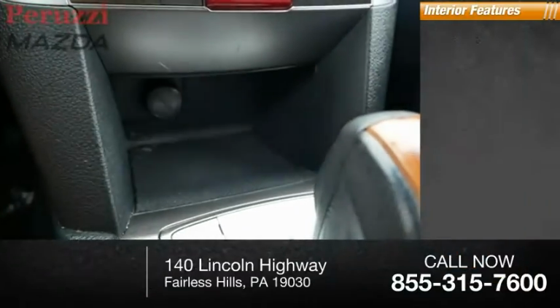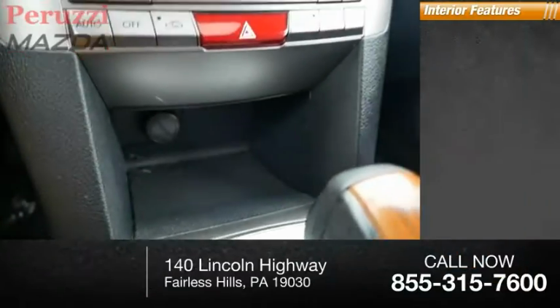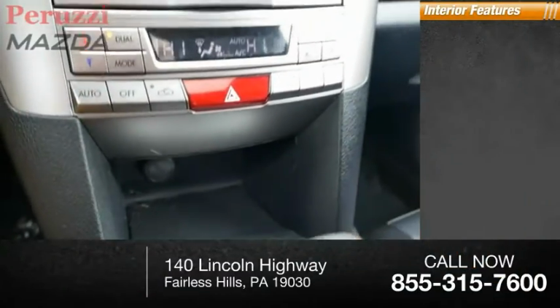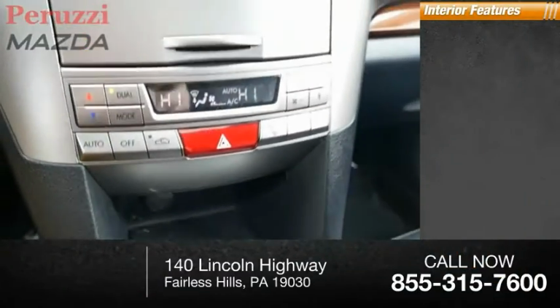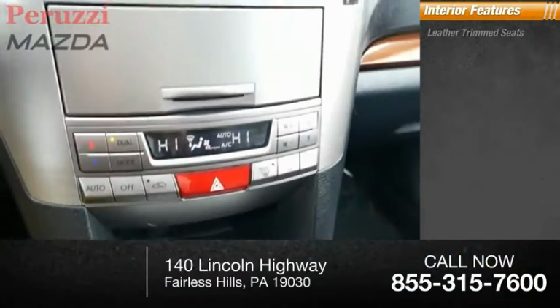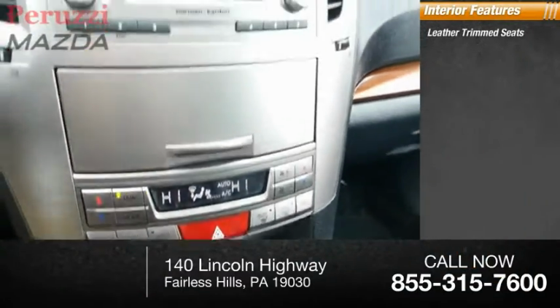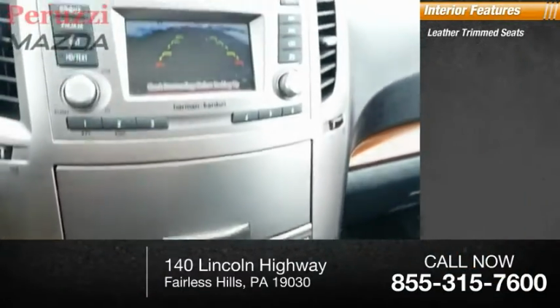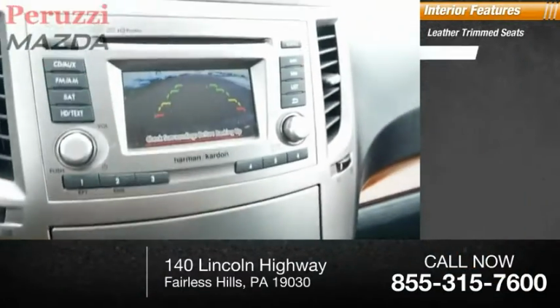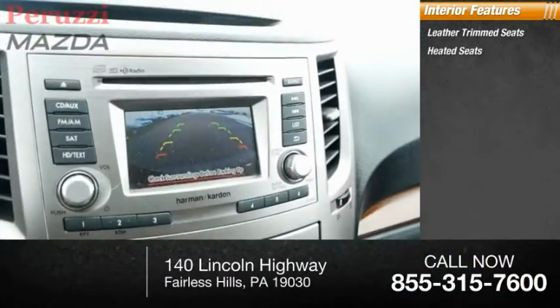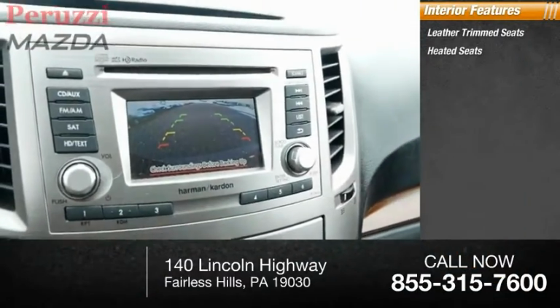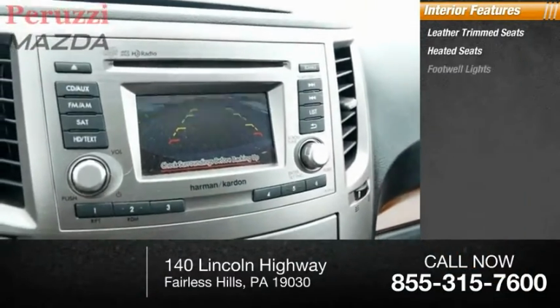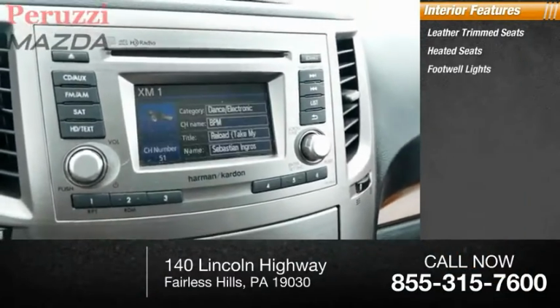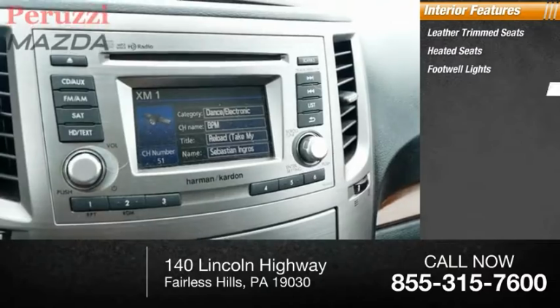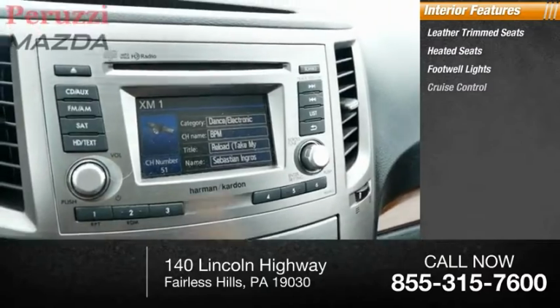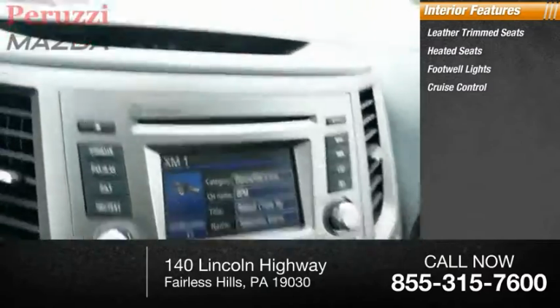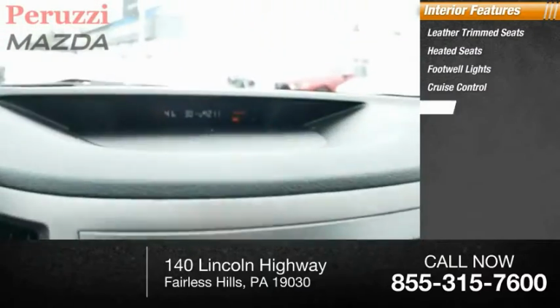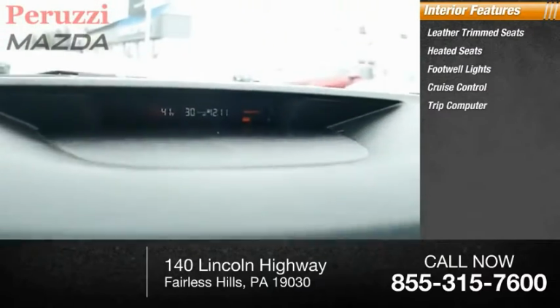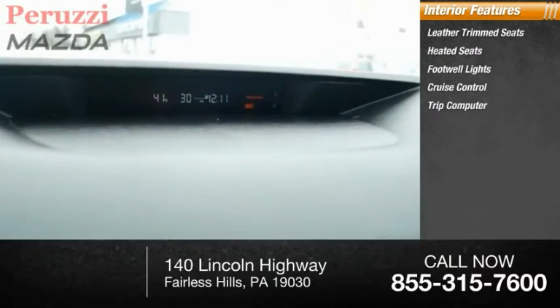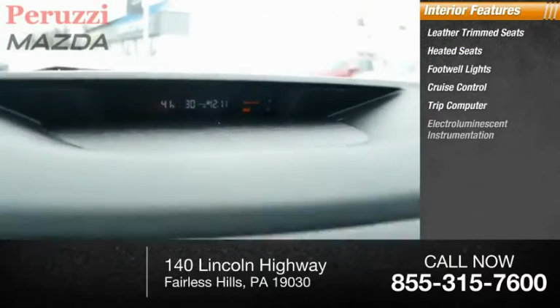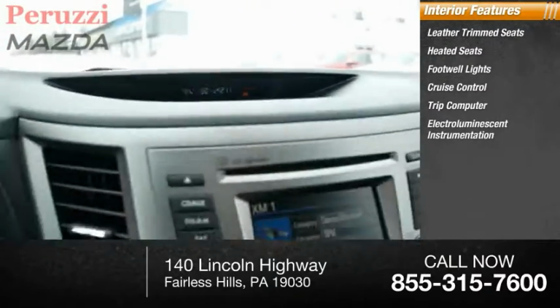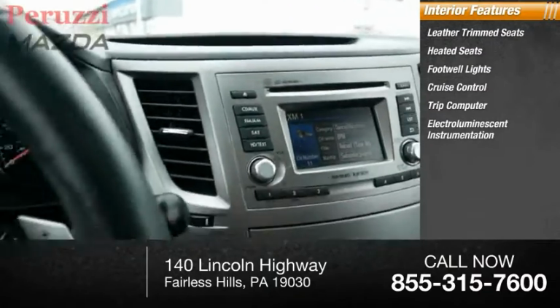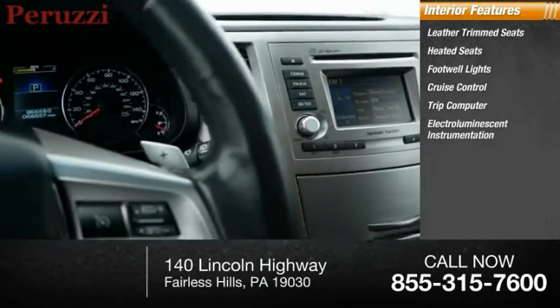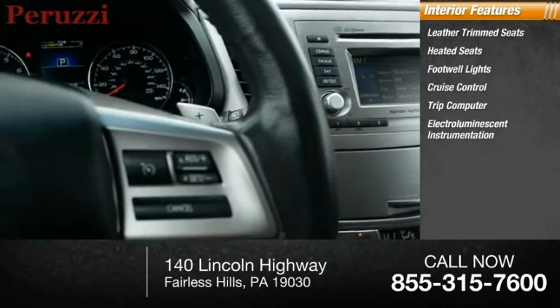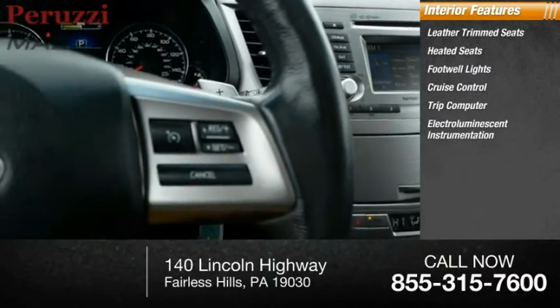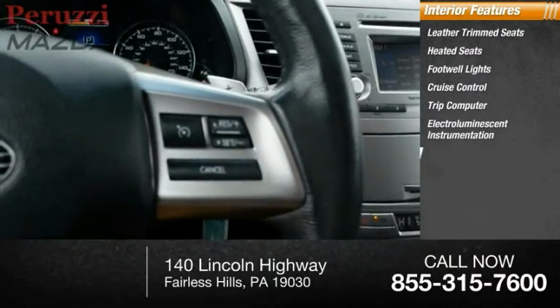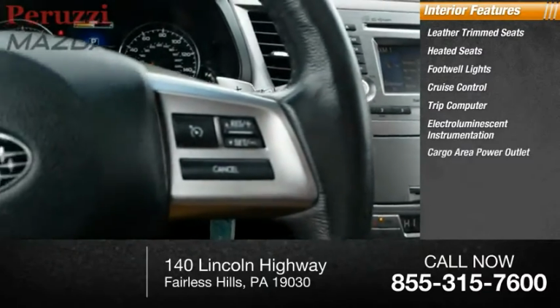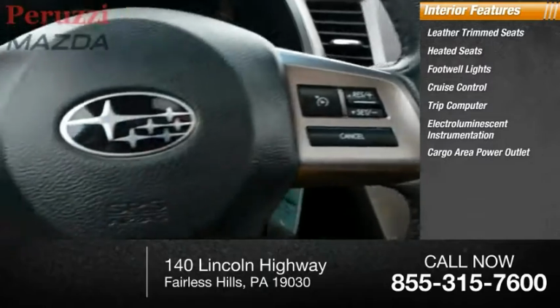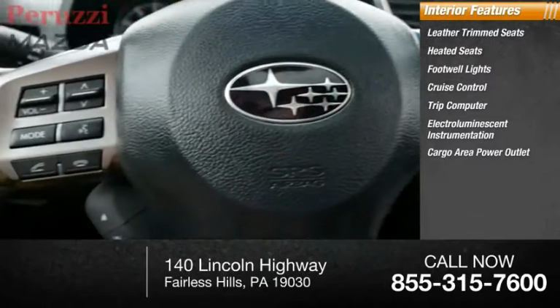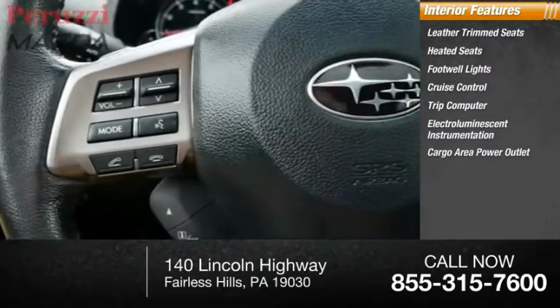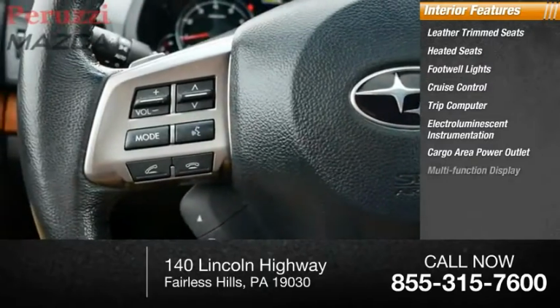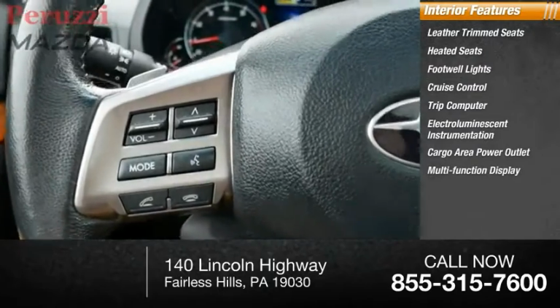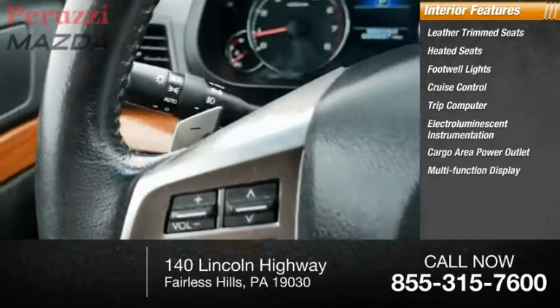Inside you'll find leather trim seats, heated seats, footwell lights, cruise control, trip computer, electroluminescent instrumentation, cargo area power outlet, and a multifunction display.